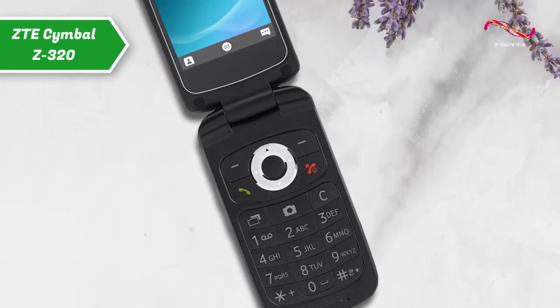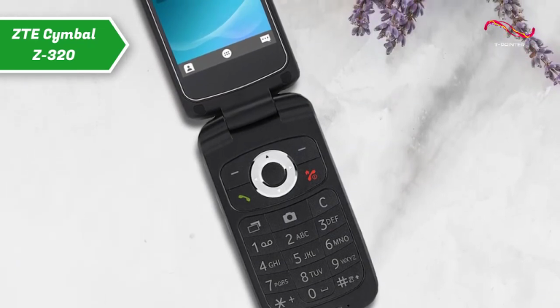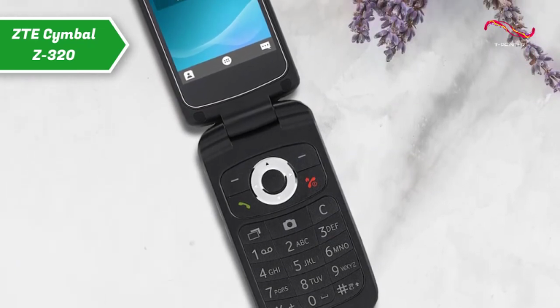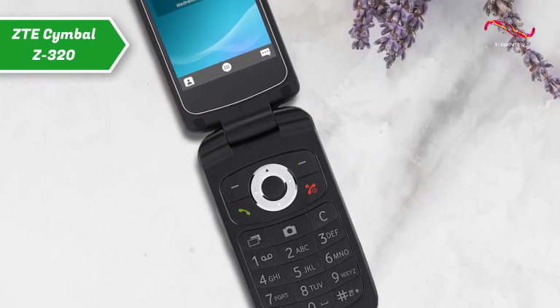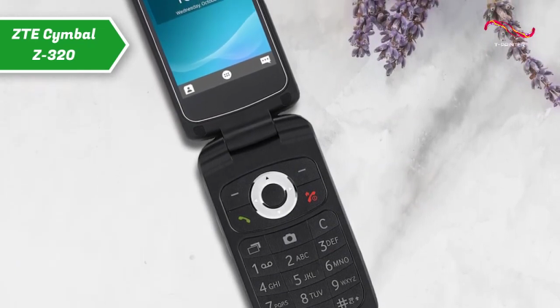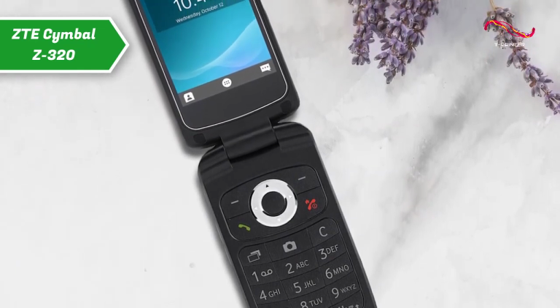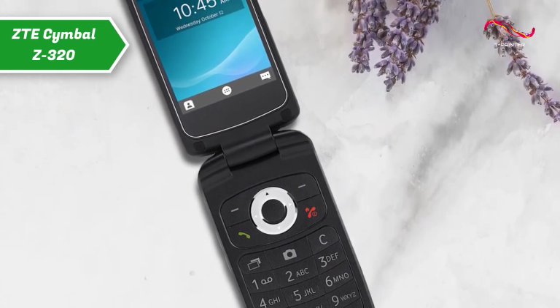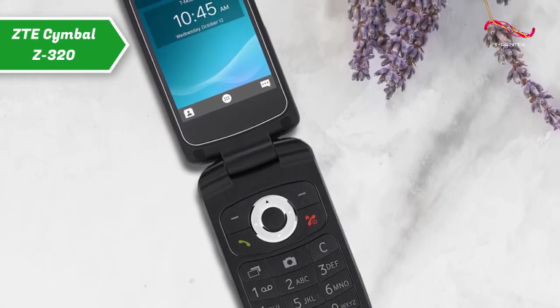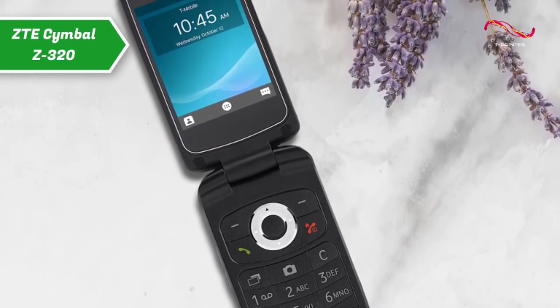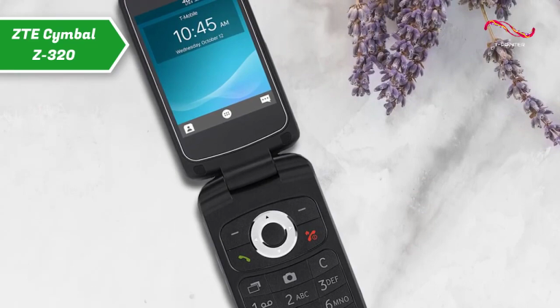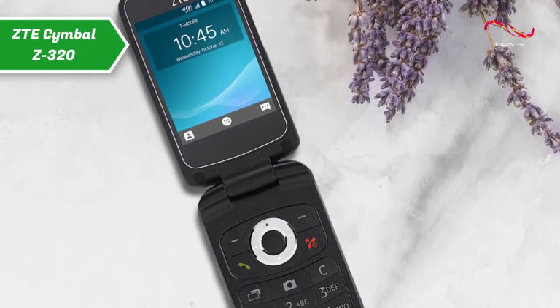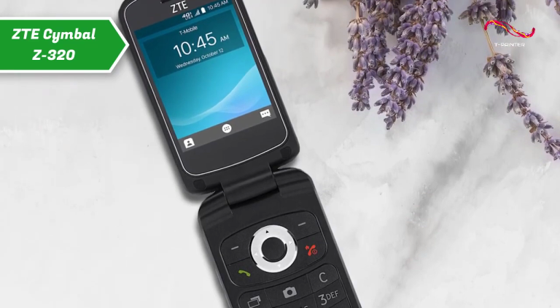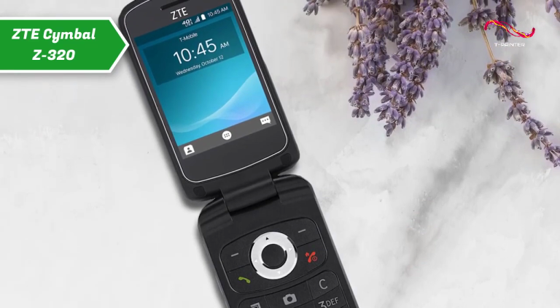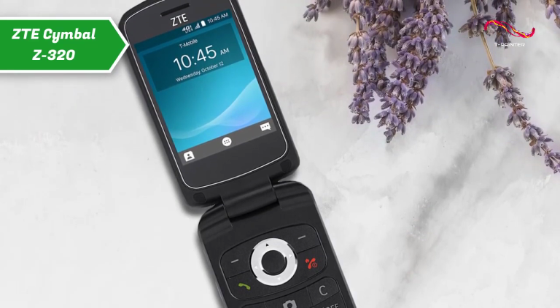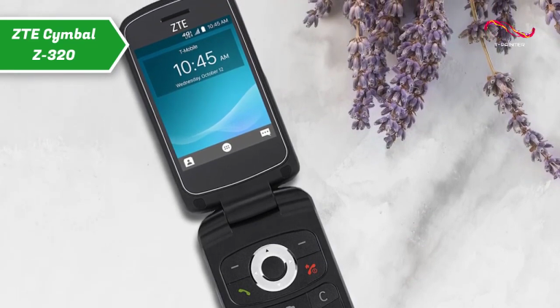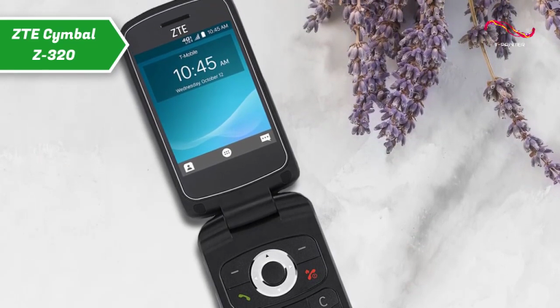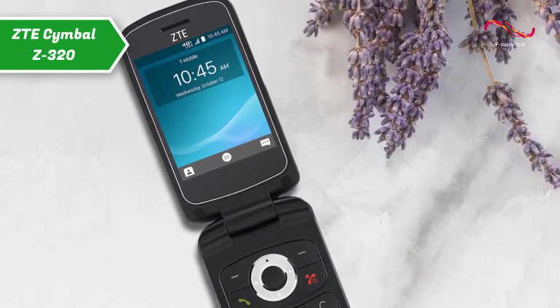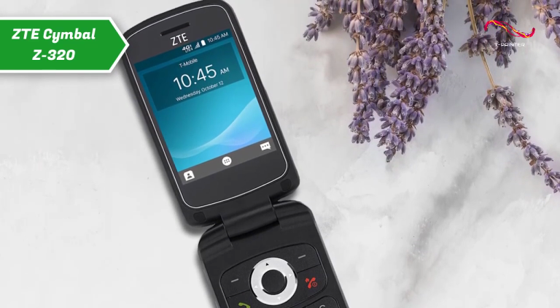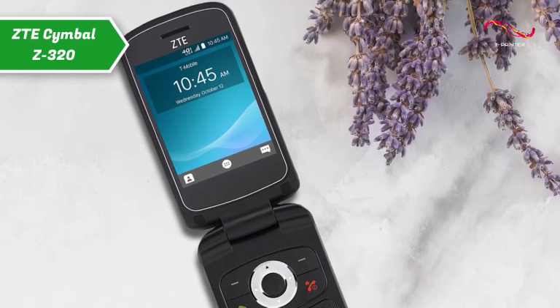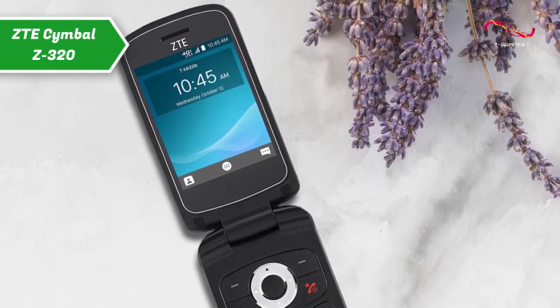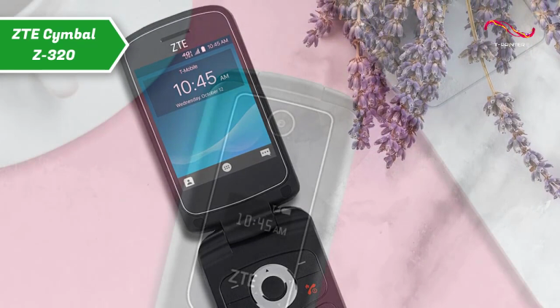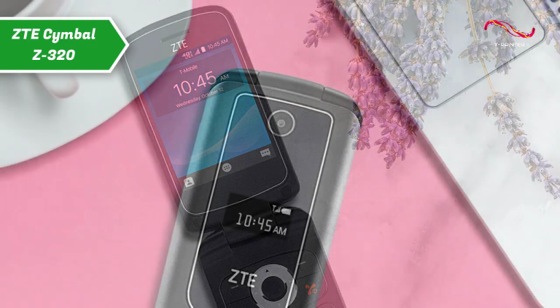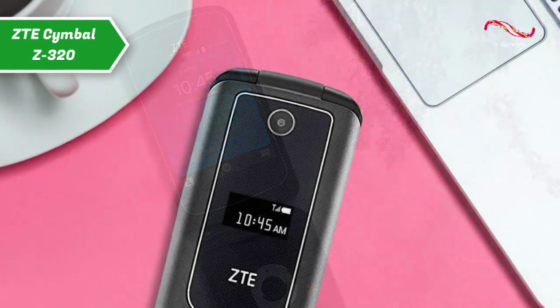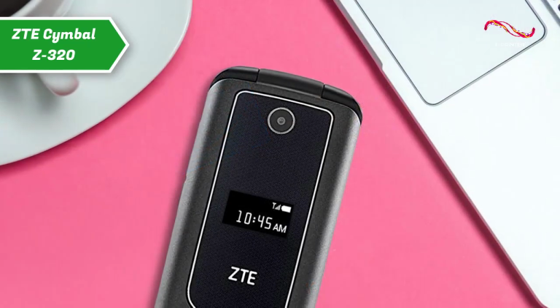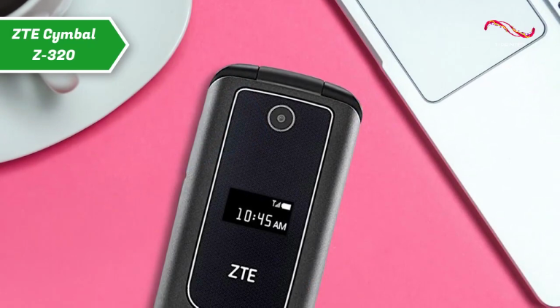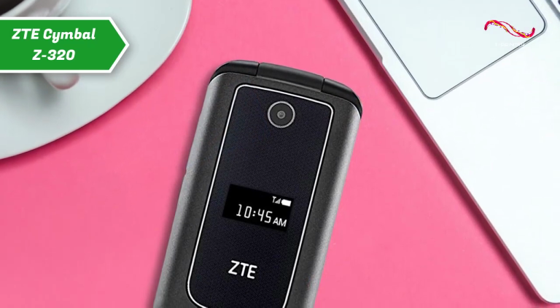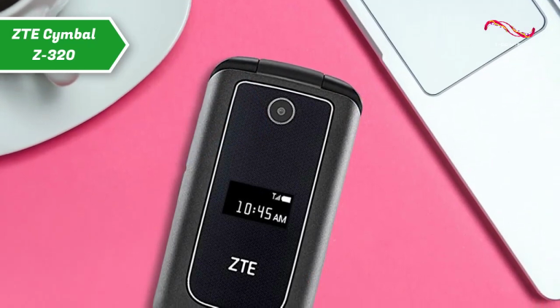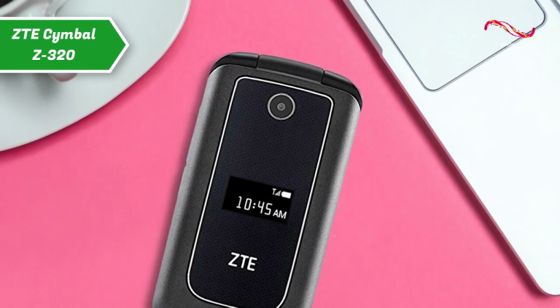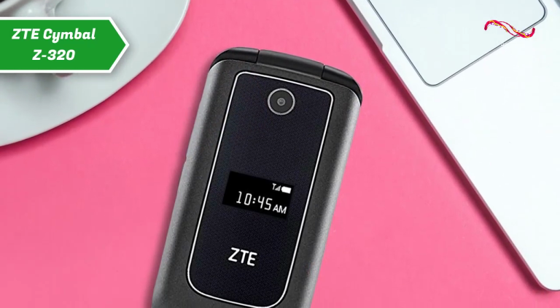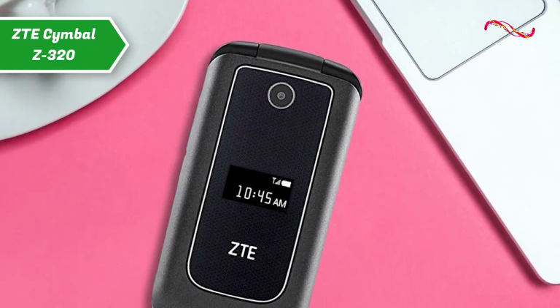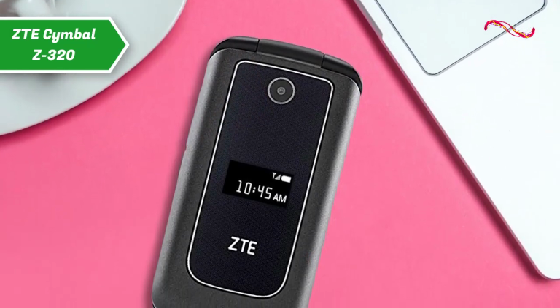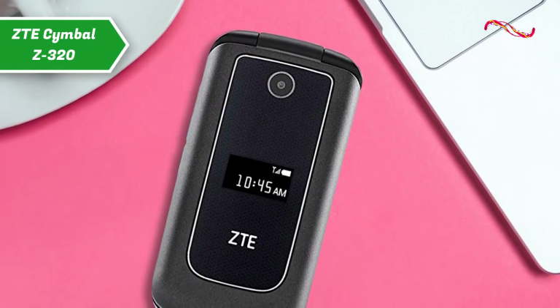One of the main features is 4G LTE connectivity. As mobile service providers drop support for older technologies such as 2G, modern connectivity is important to ensure you can still use your phone.